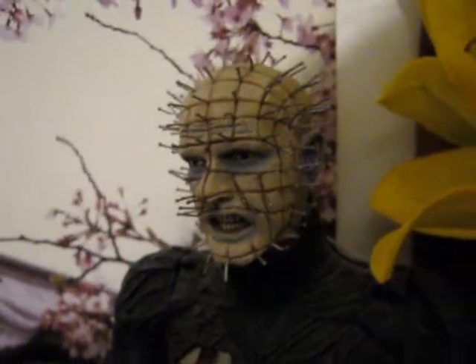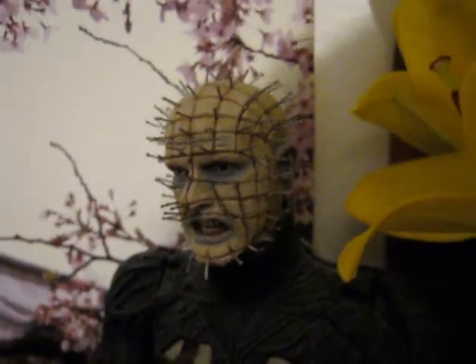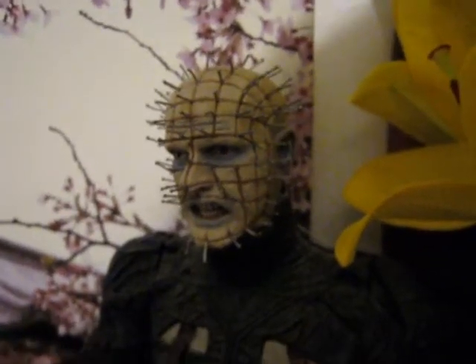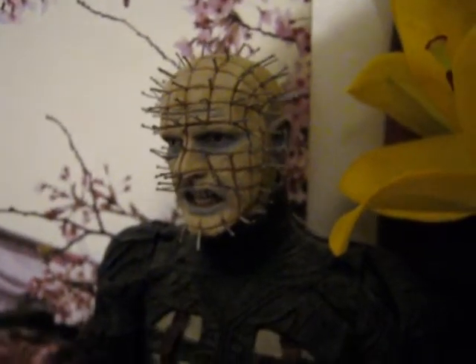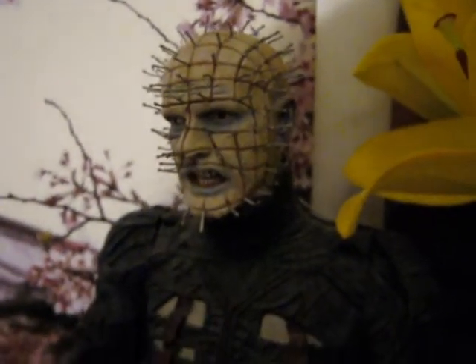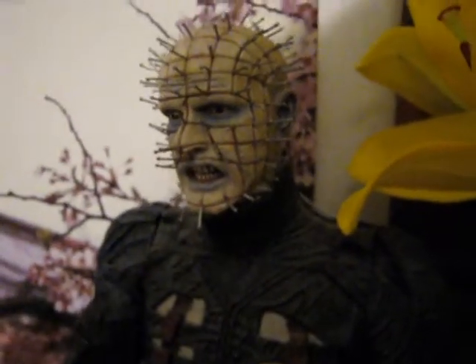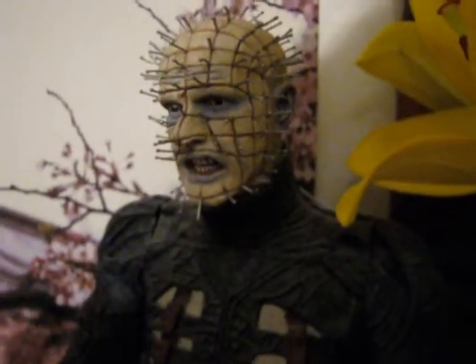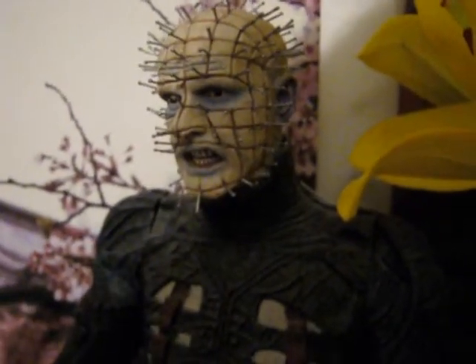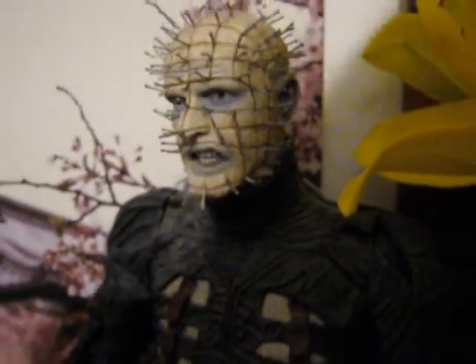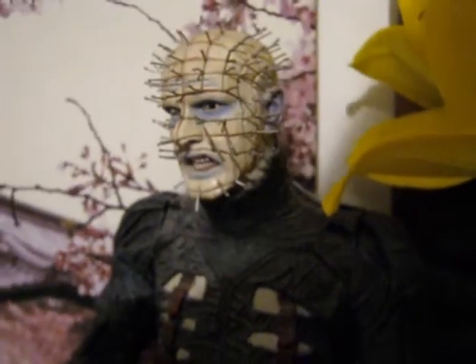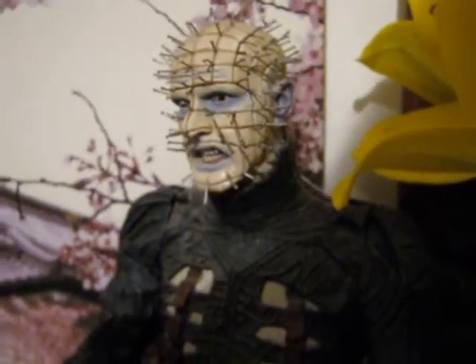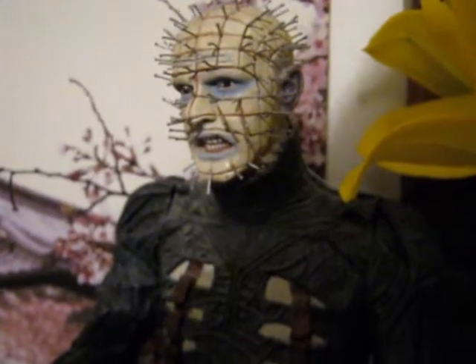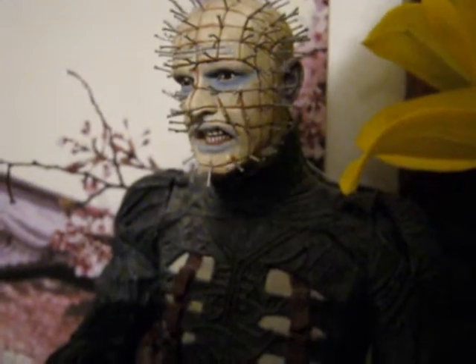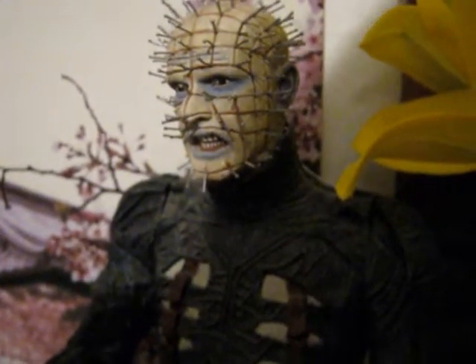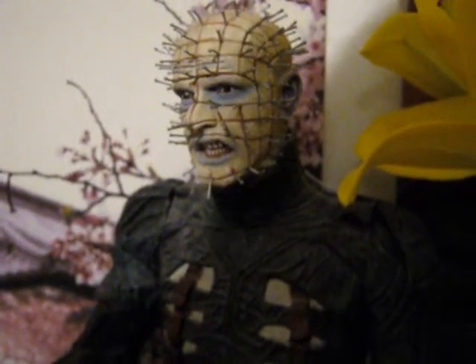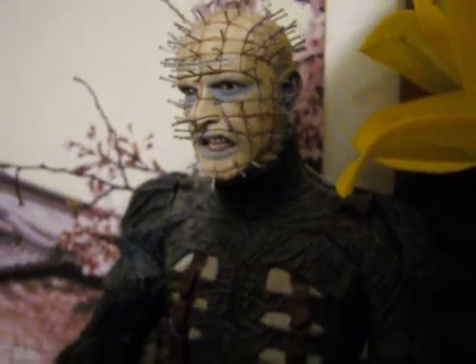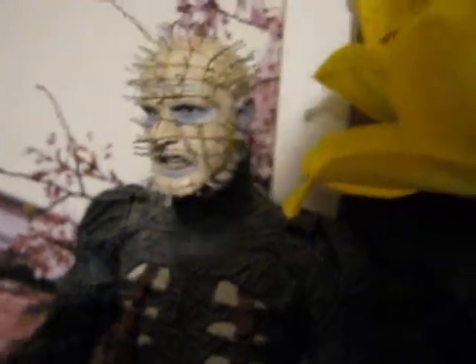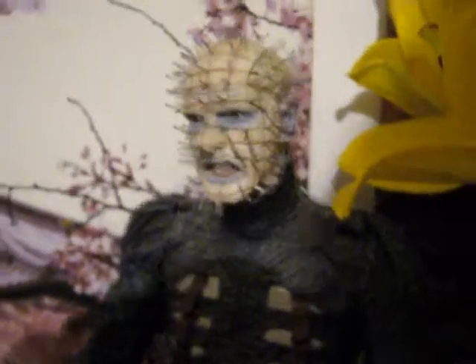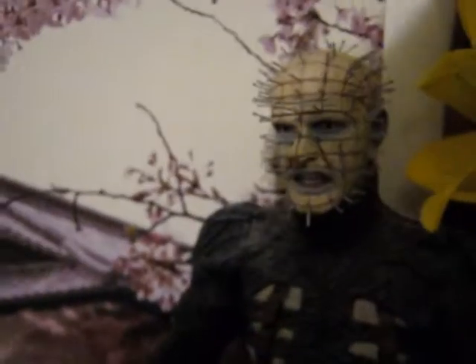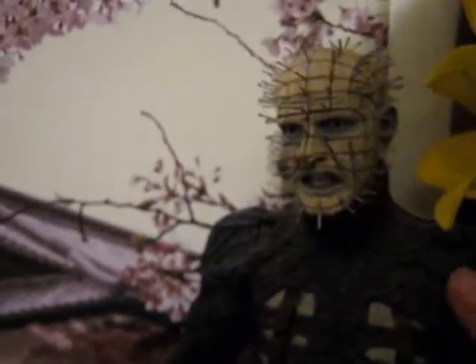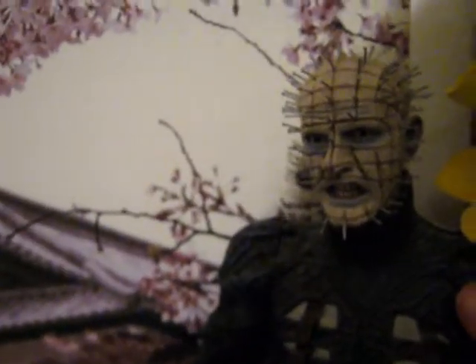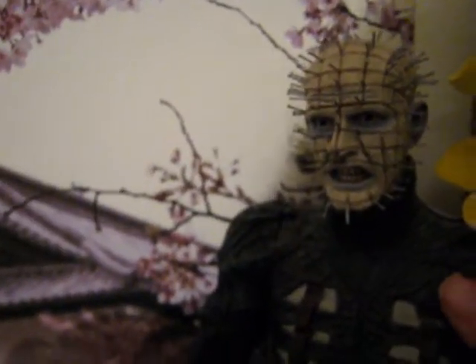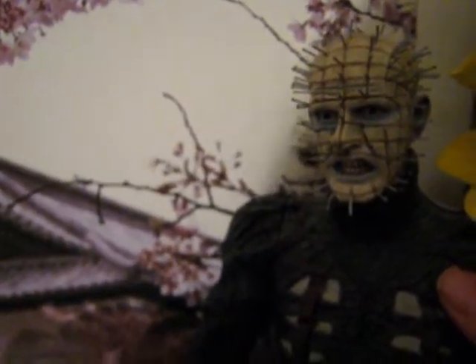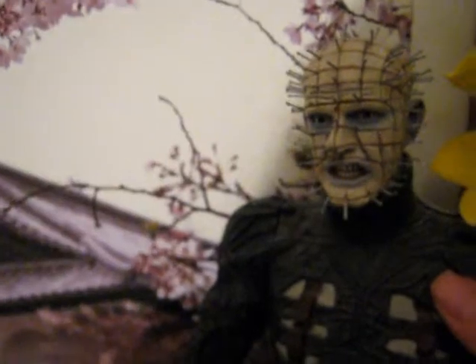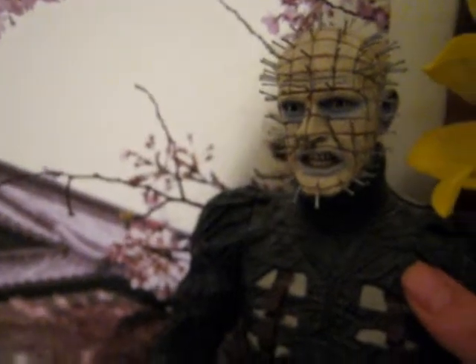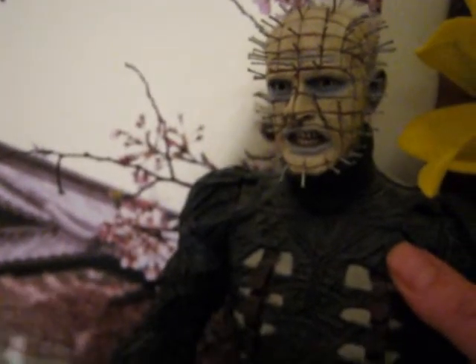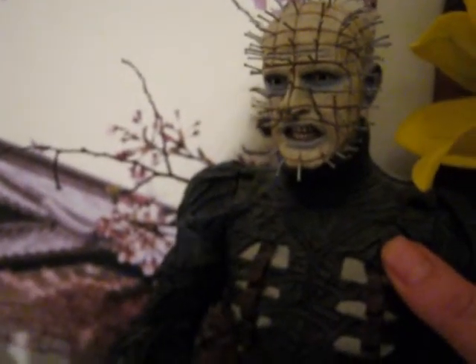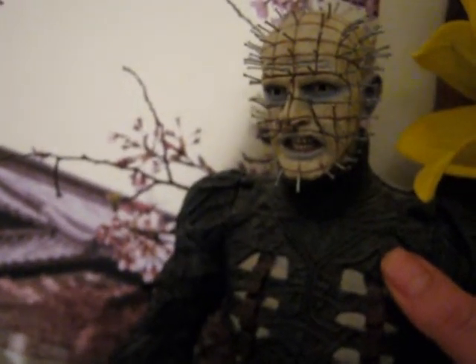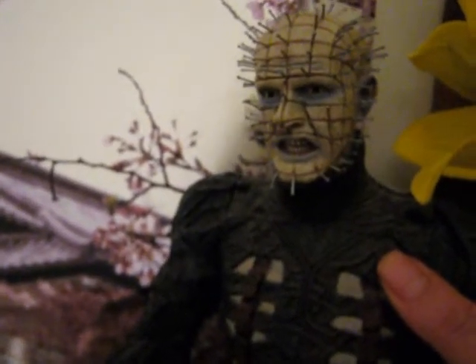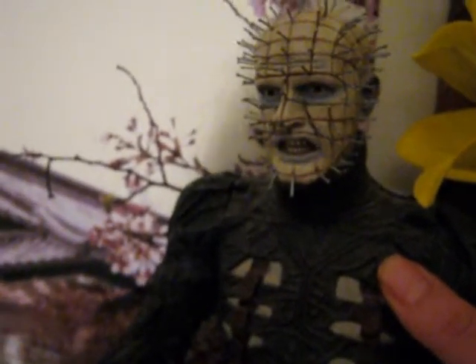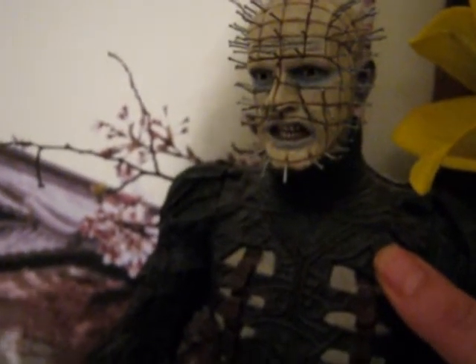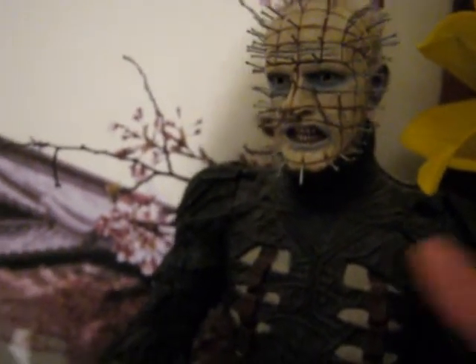Hi guys, this is my first video in here, but I just wanted to show you my kinheads — which is the first one, and has a sensor motion on it.